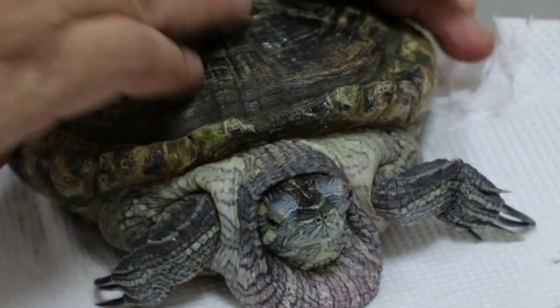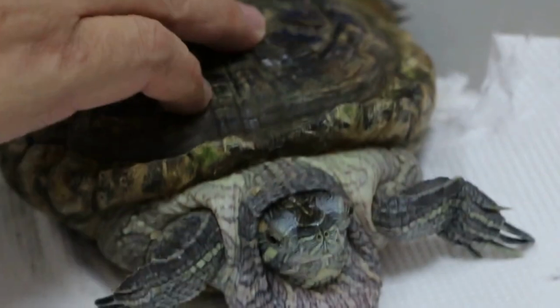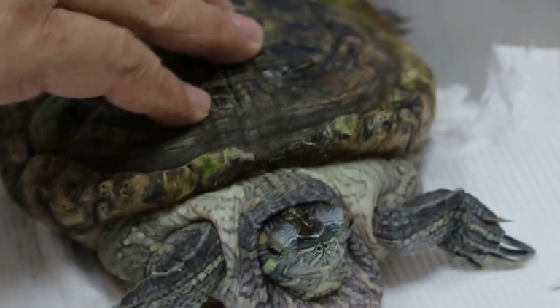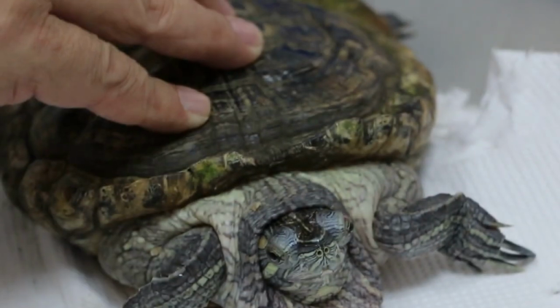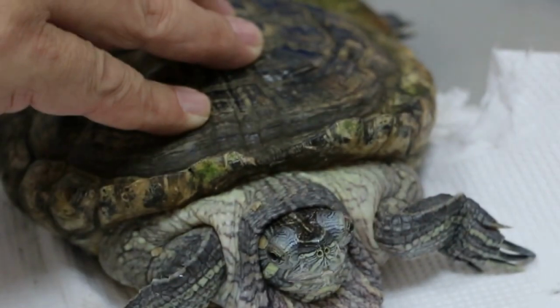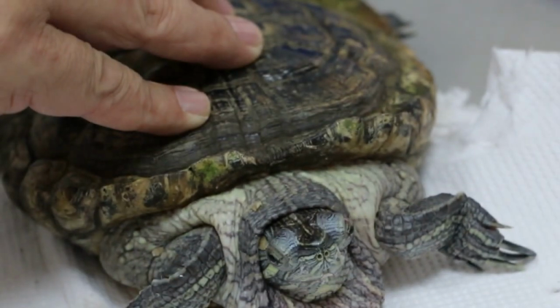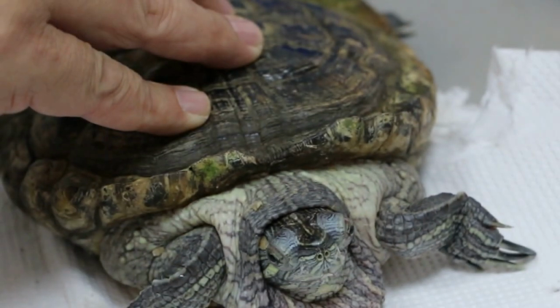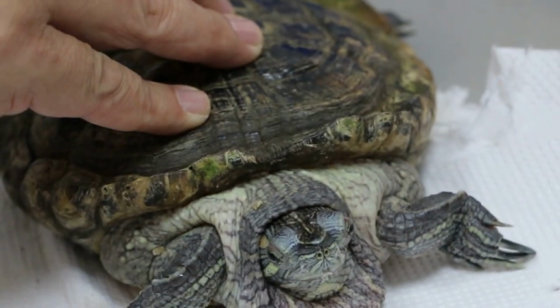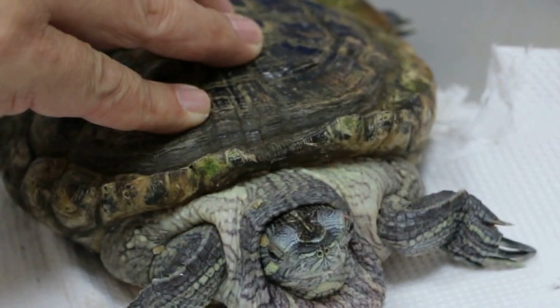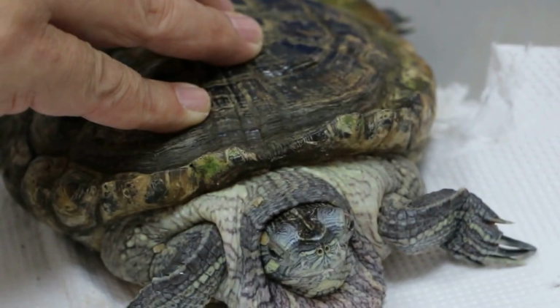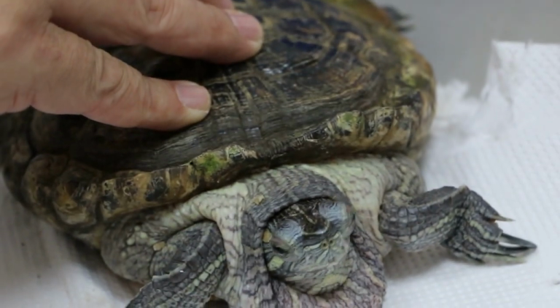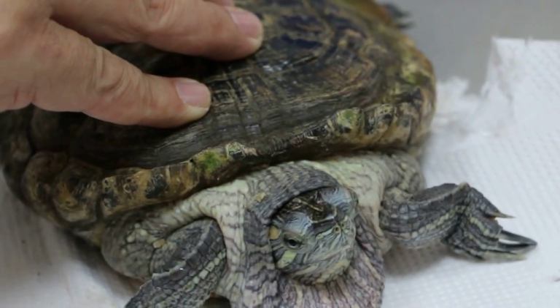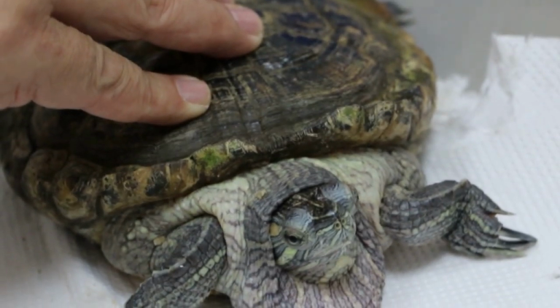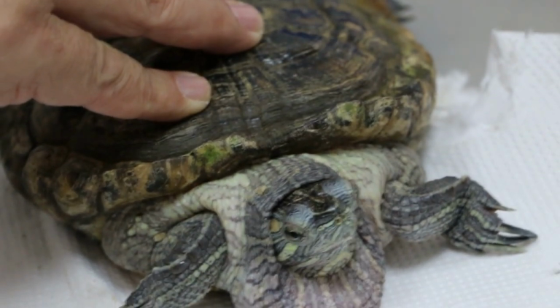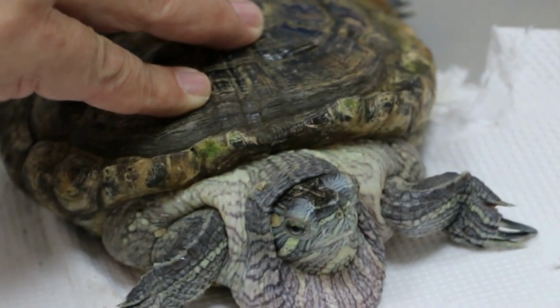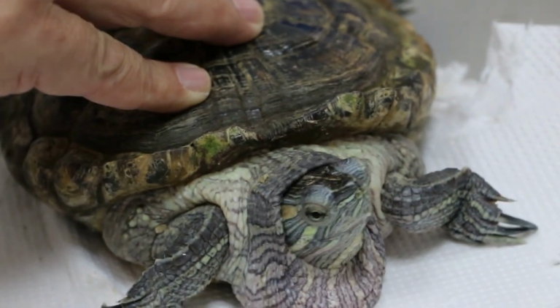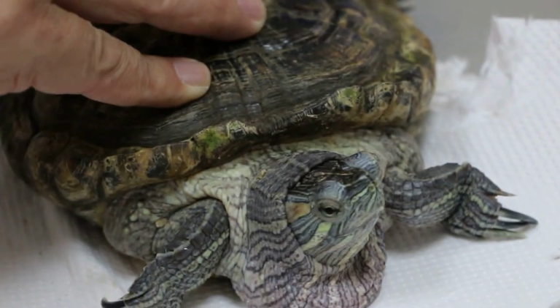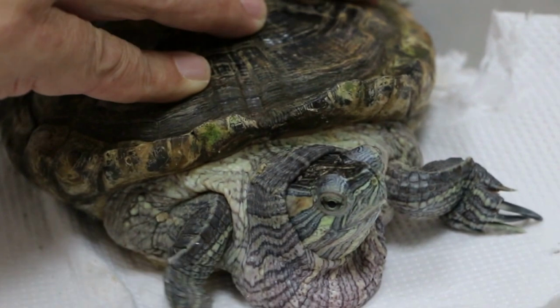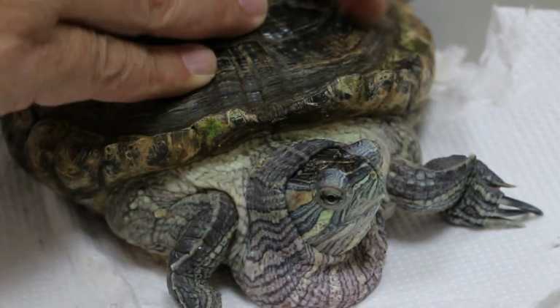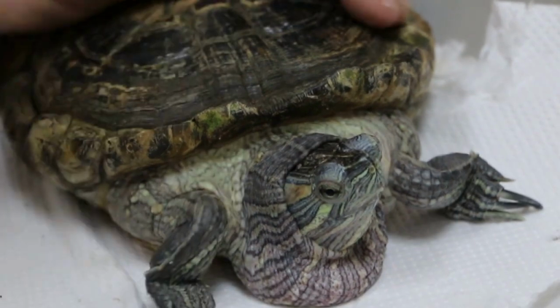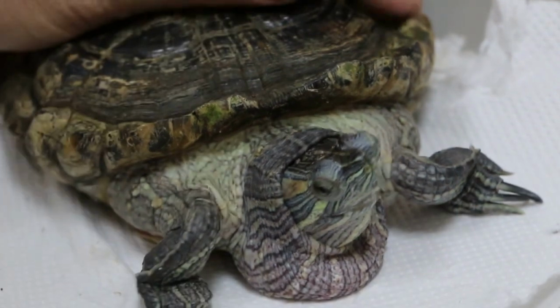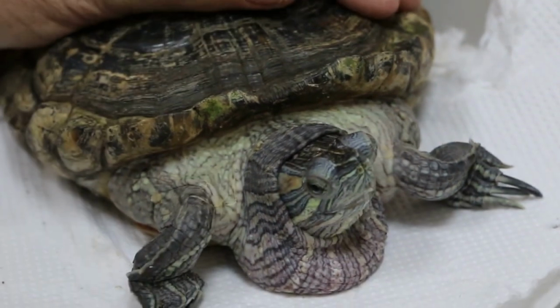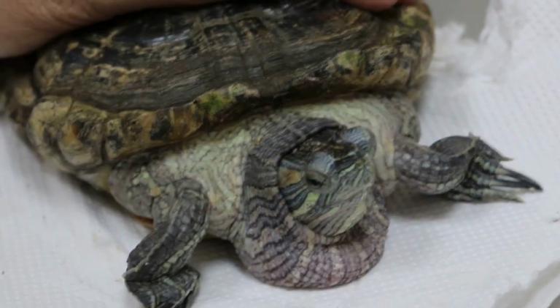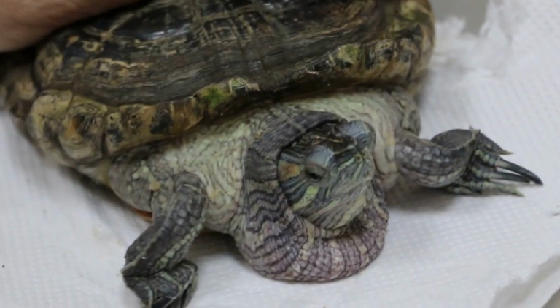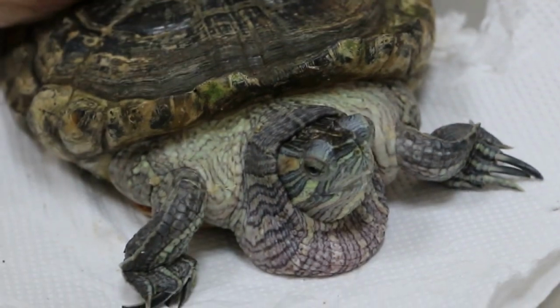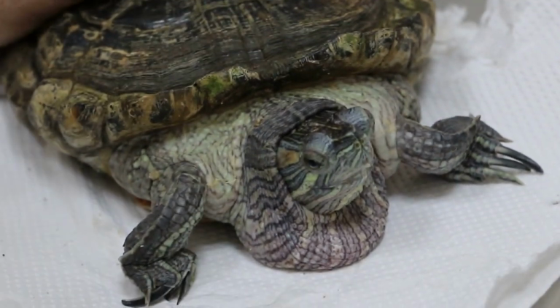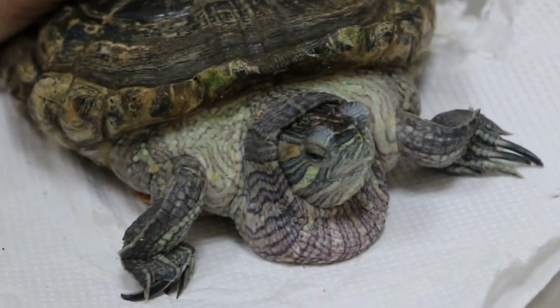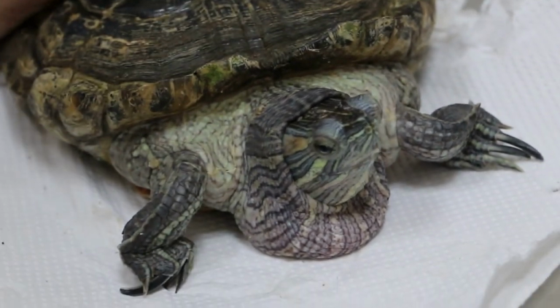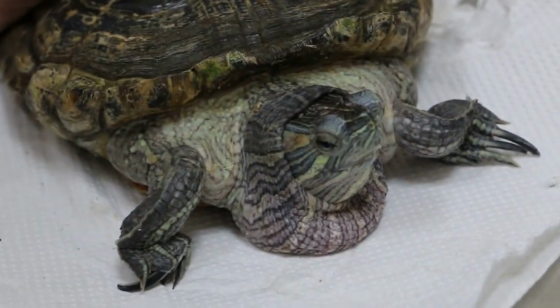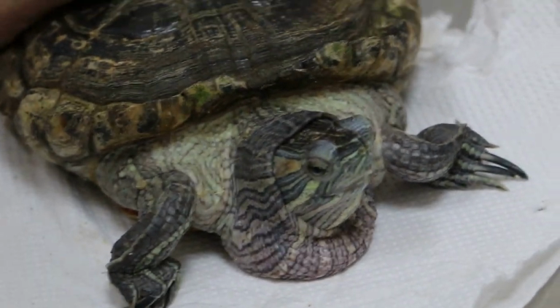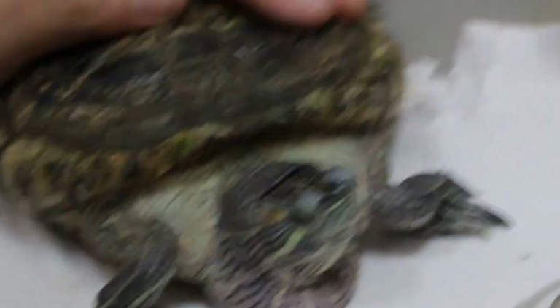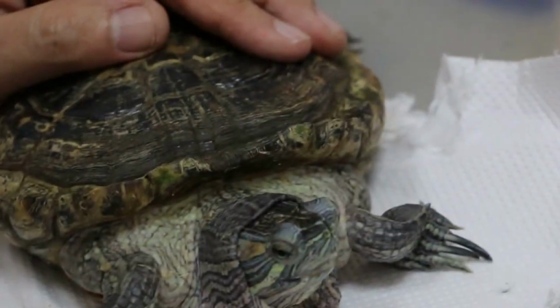Do you change the water every day? No, not every day. But the water - you should change it every day. I will change it every day from now on. Once it's done I'll change it.